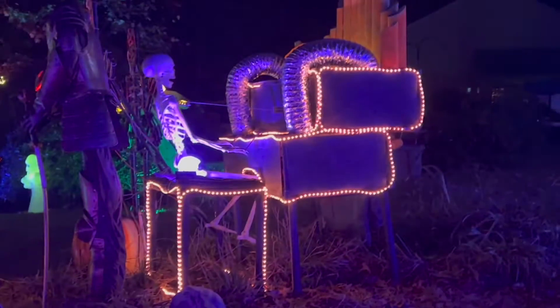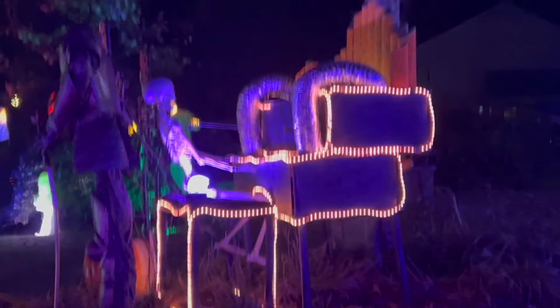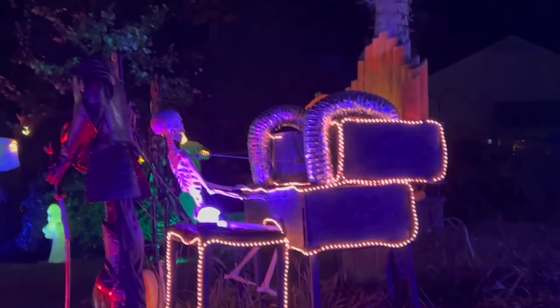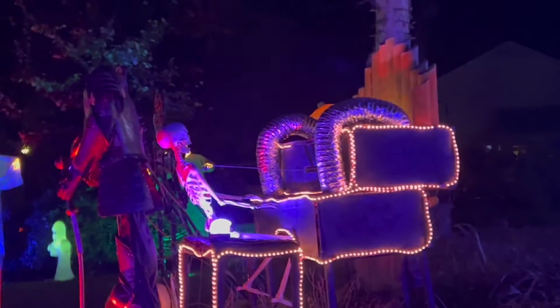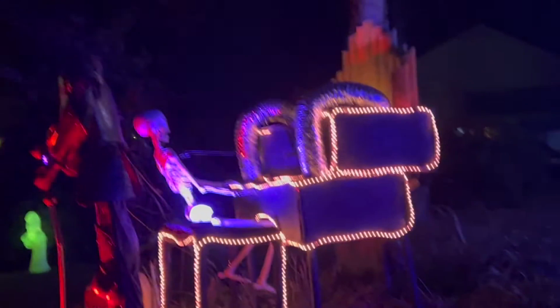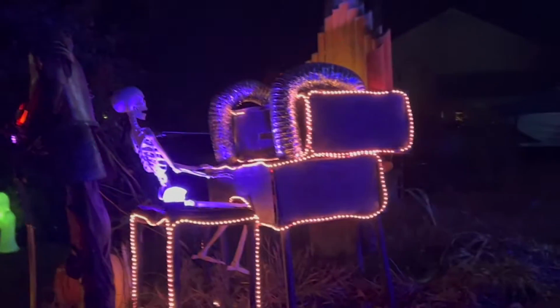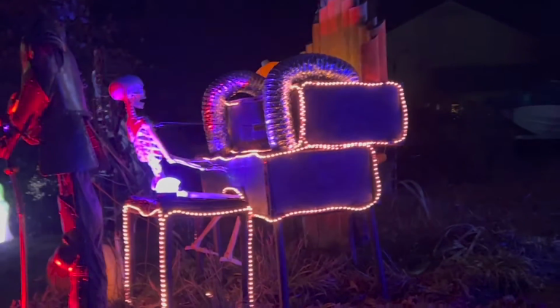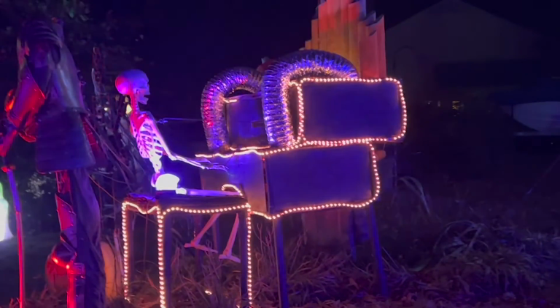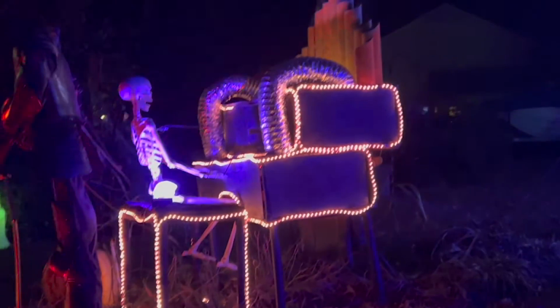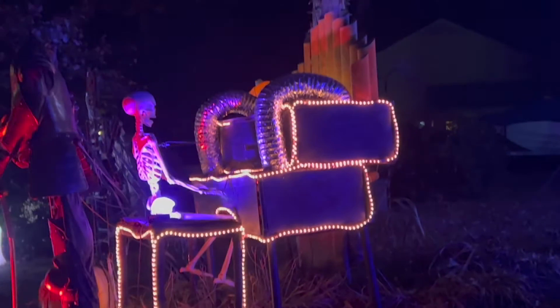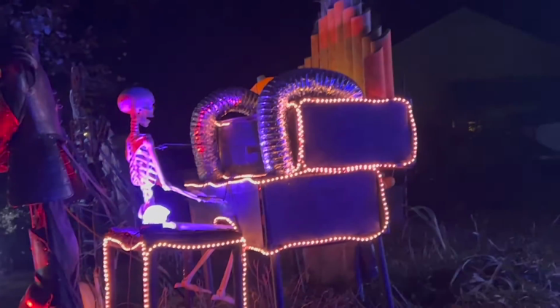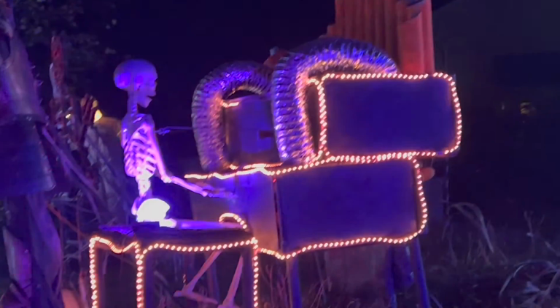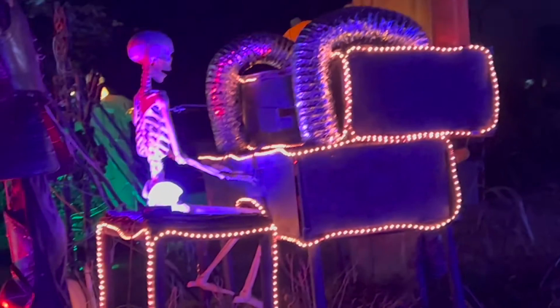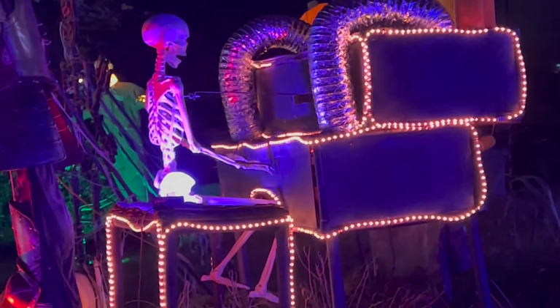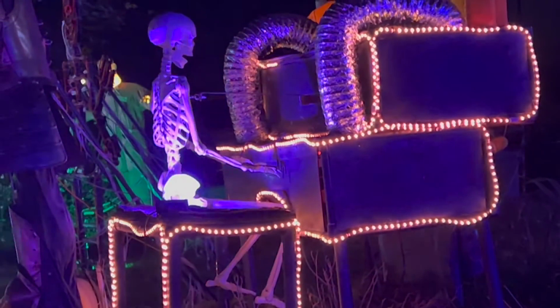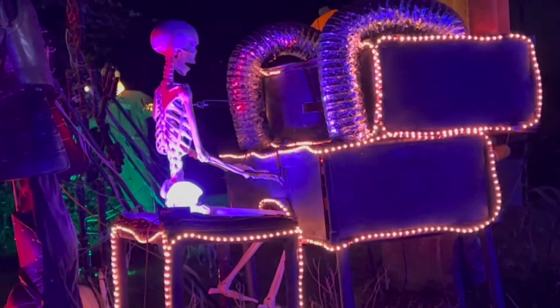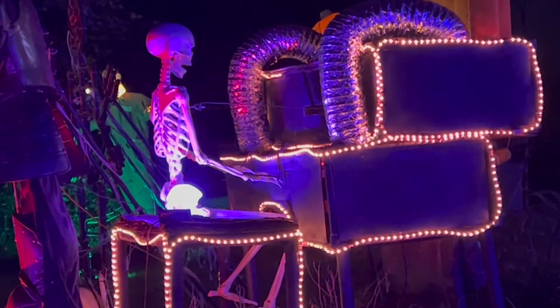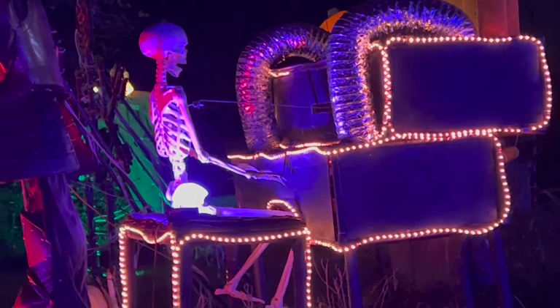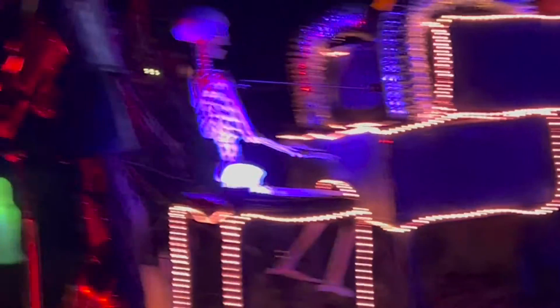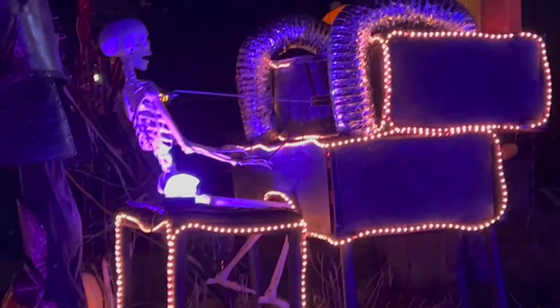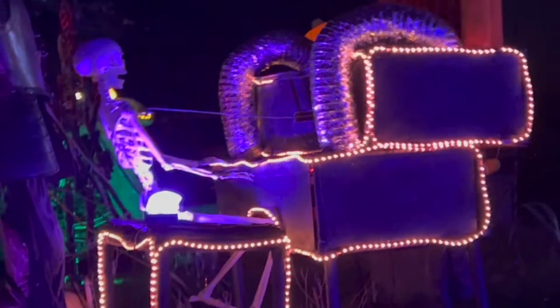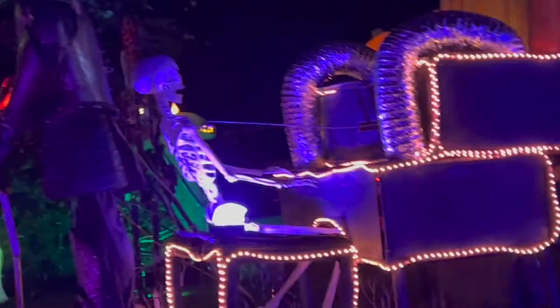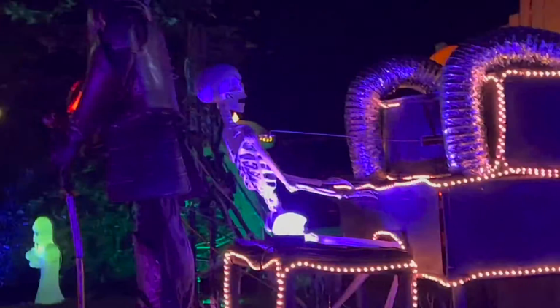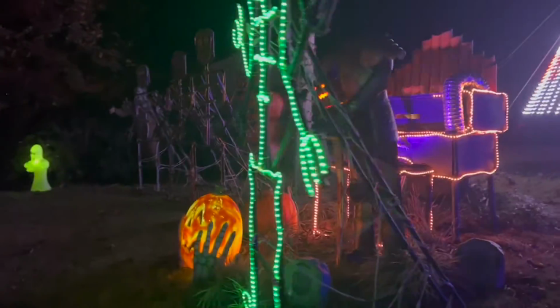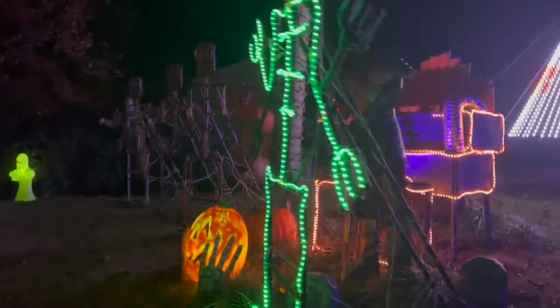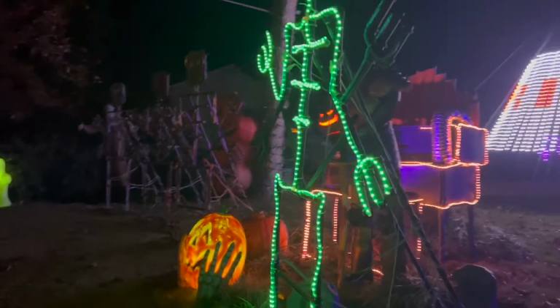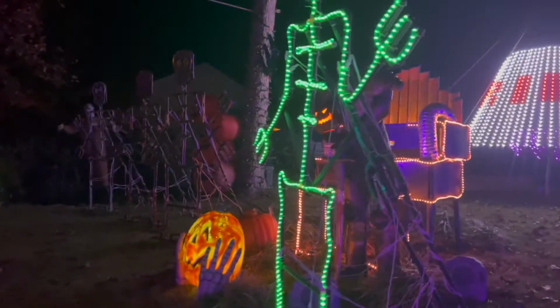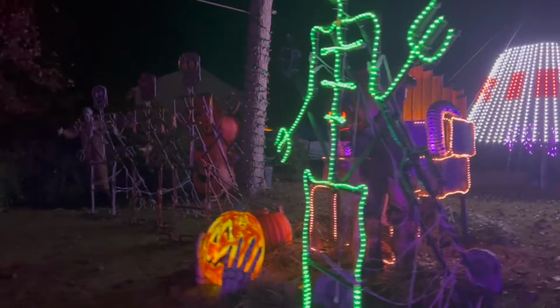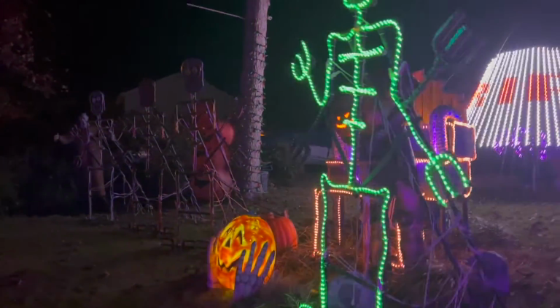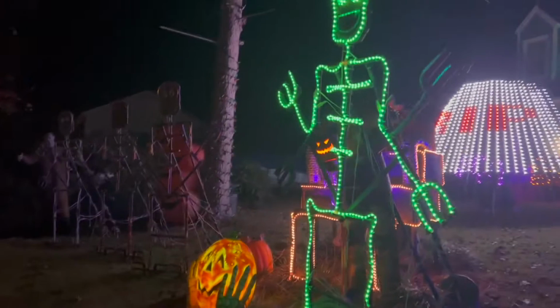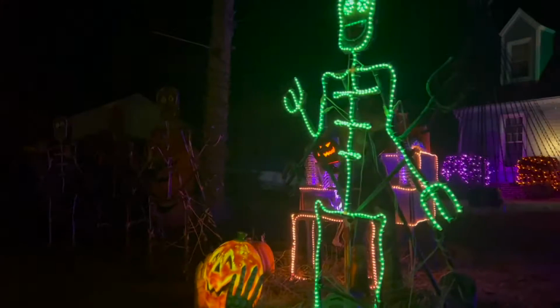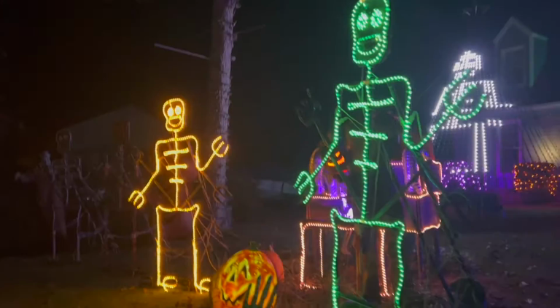Guys, check out this skeleton playing the organ. Whoa, guys!